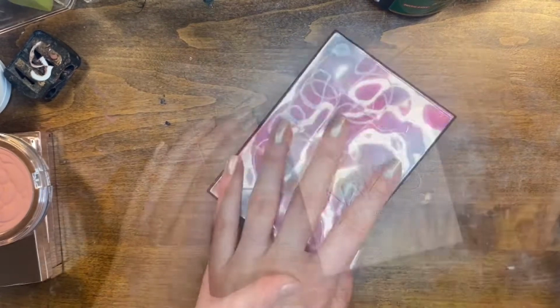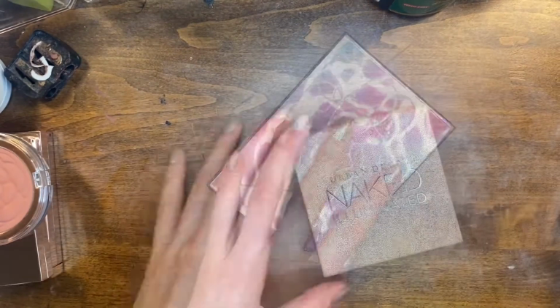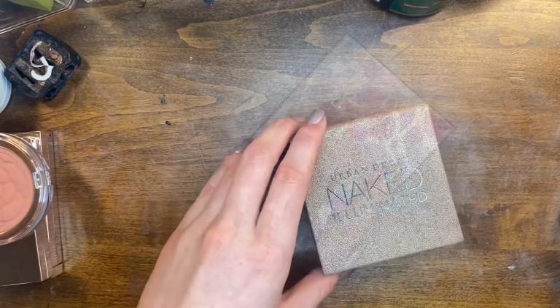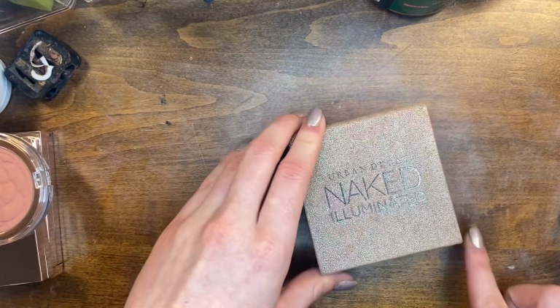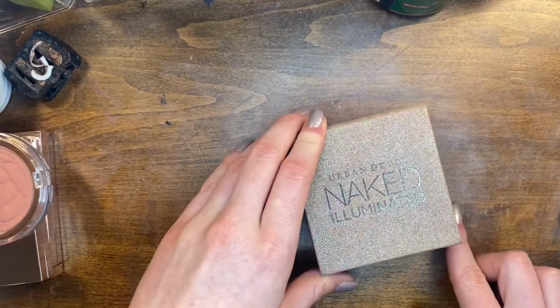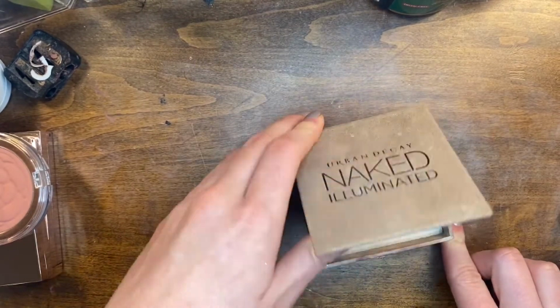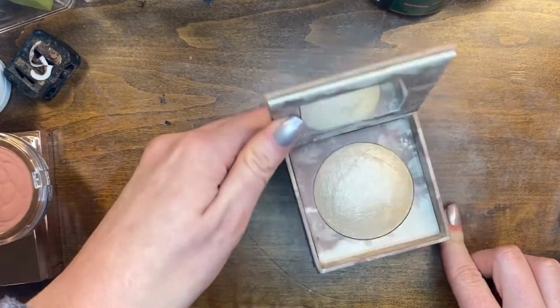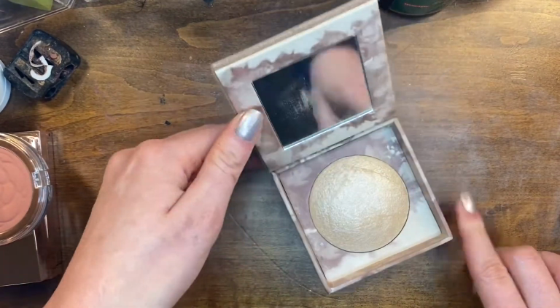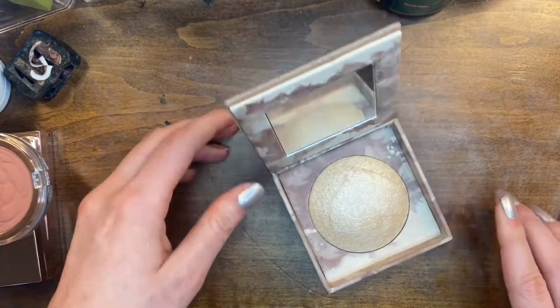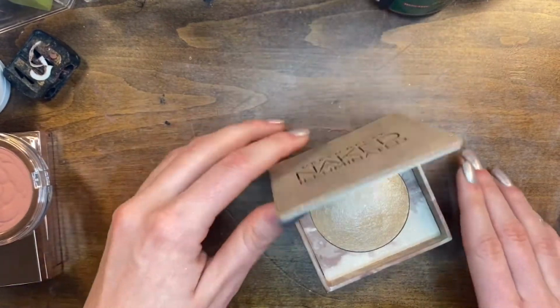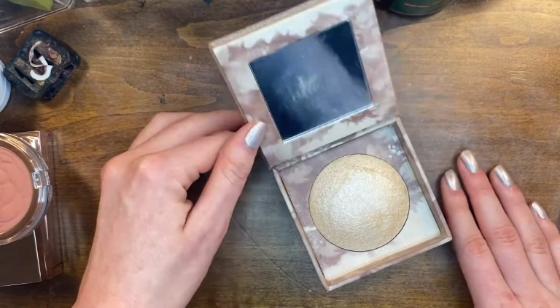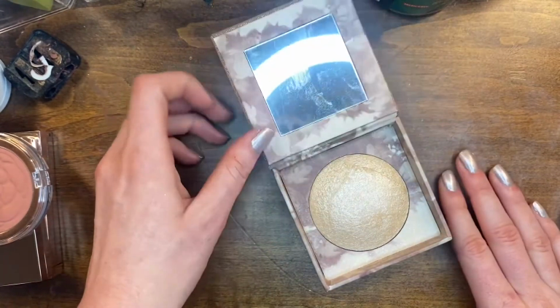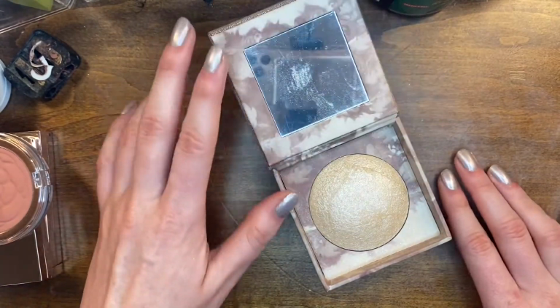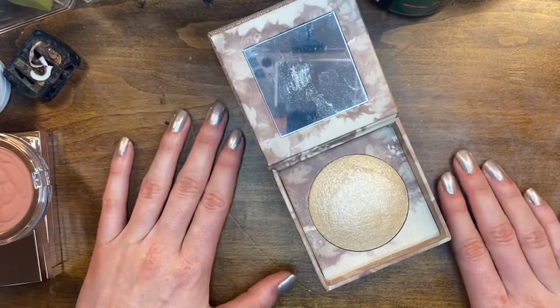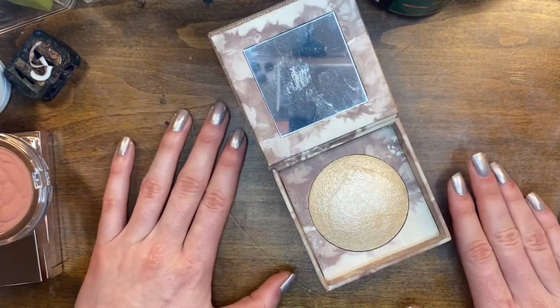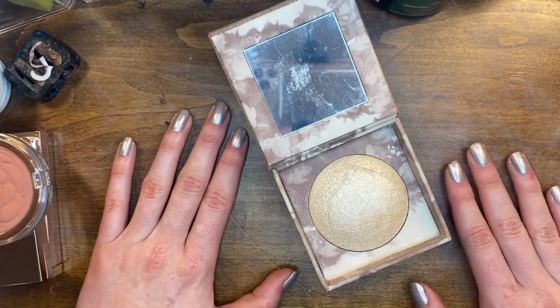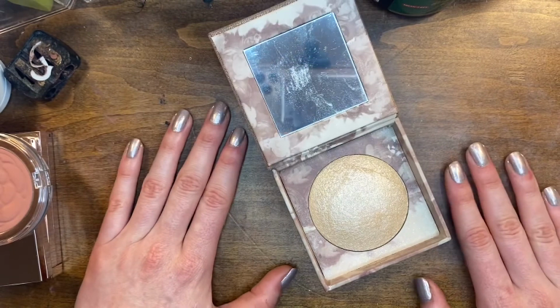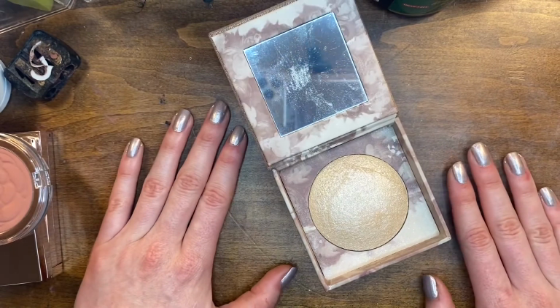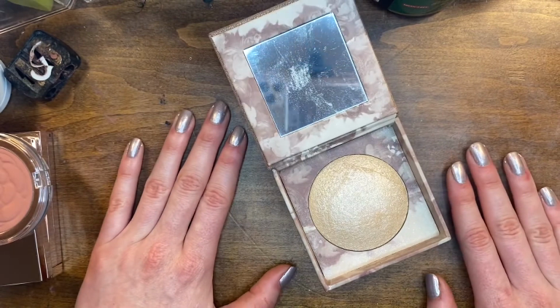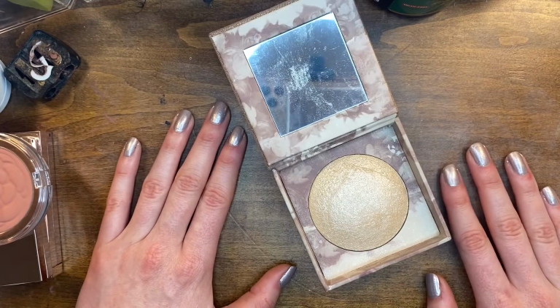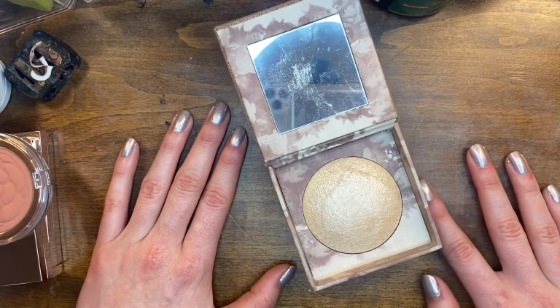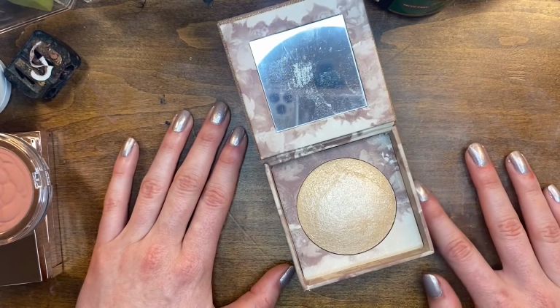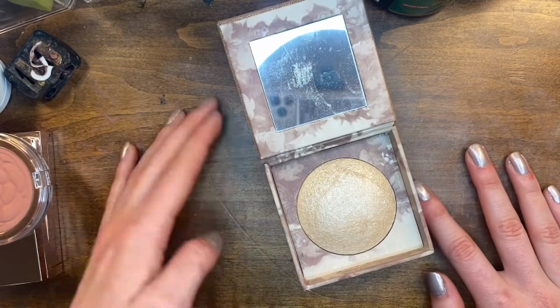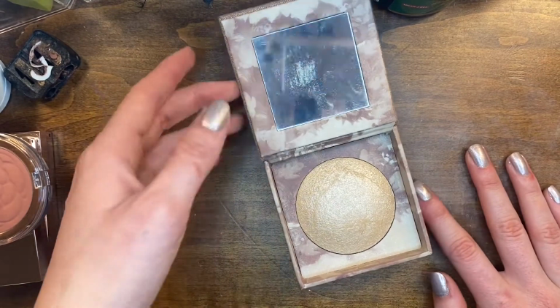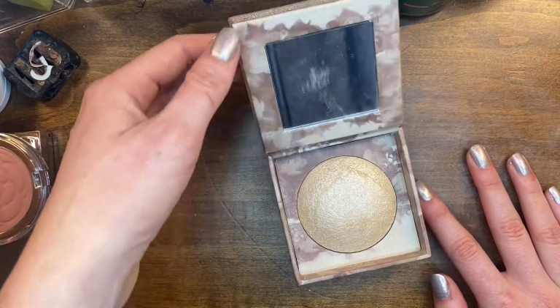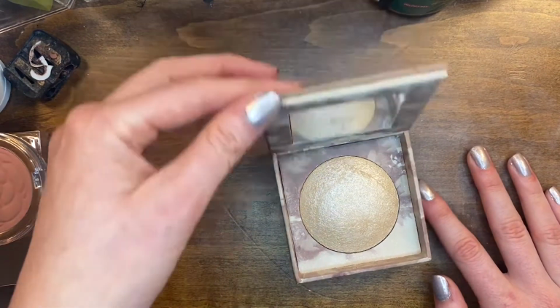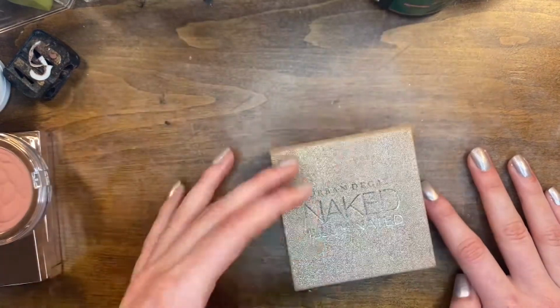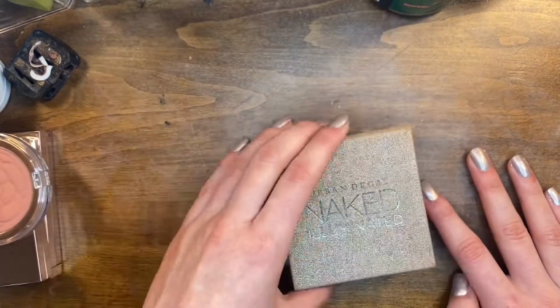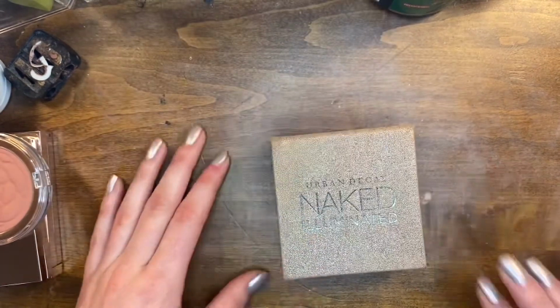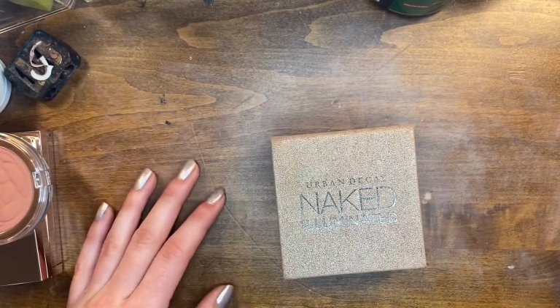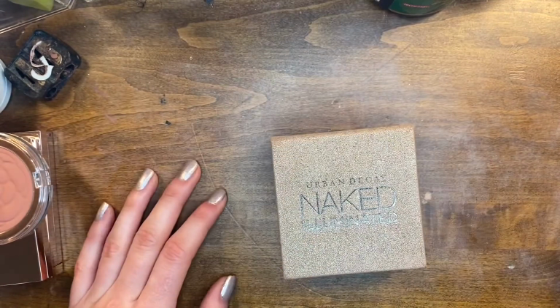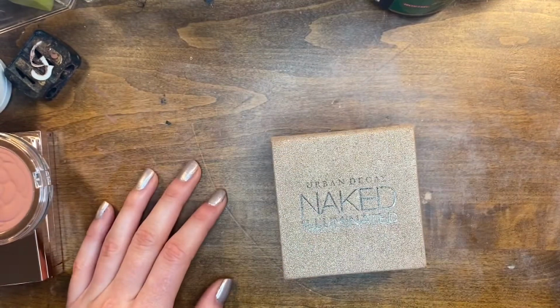This is my Urban Decay Naked Illuminating Powder and I have to keep this. It is the first highlighter I ever bought. I have to keep it — don't tell me otherwise.